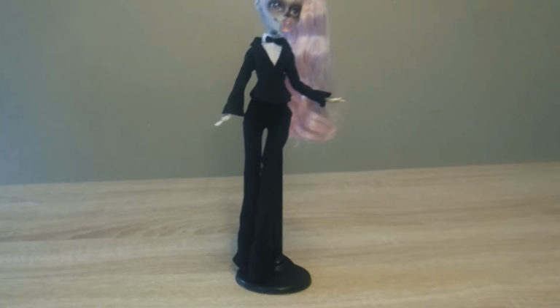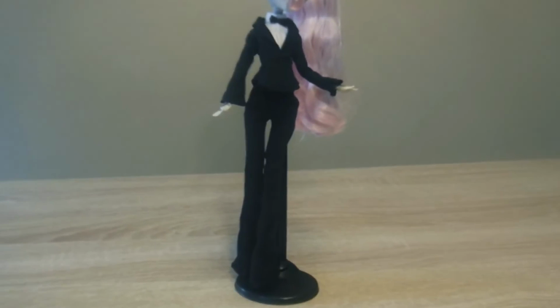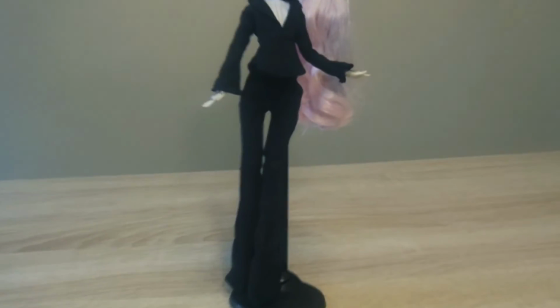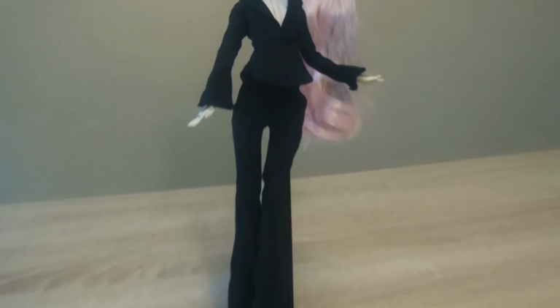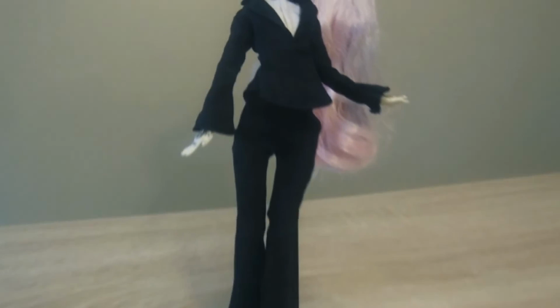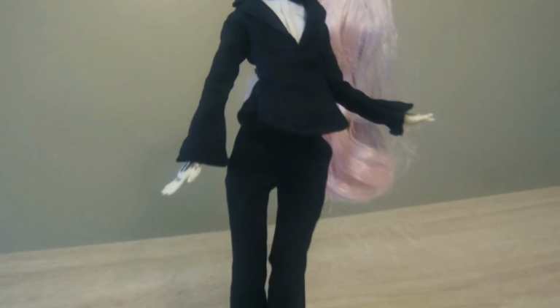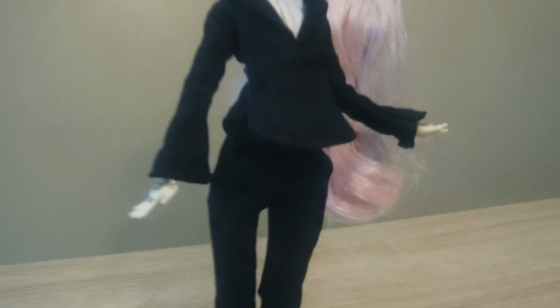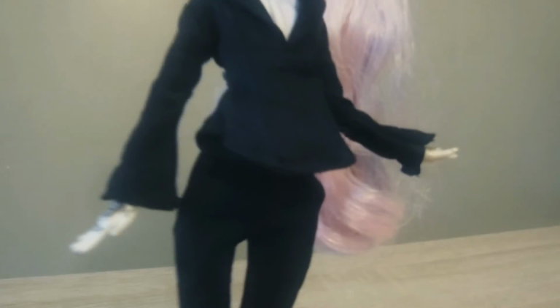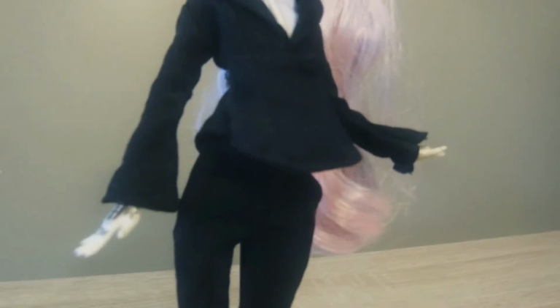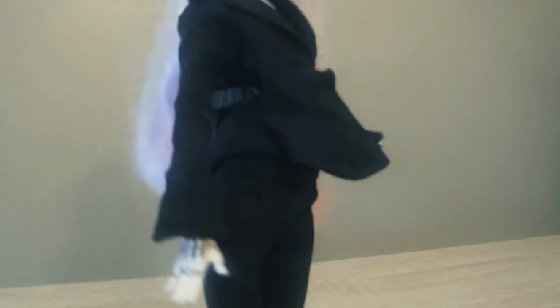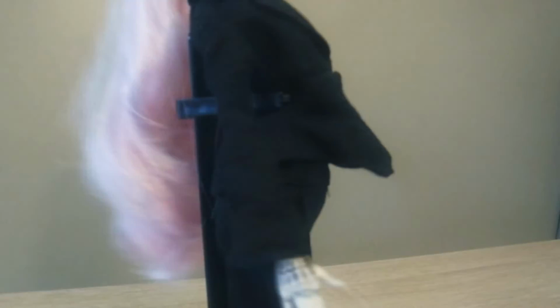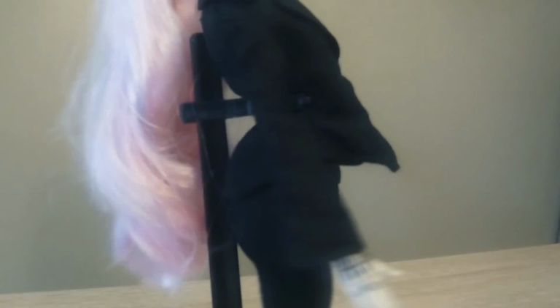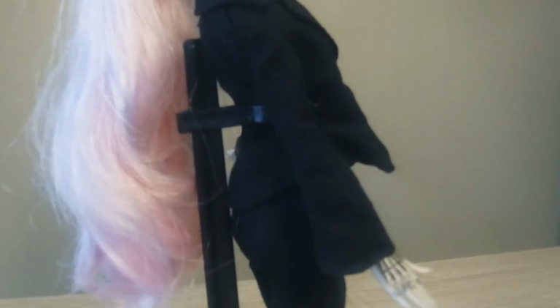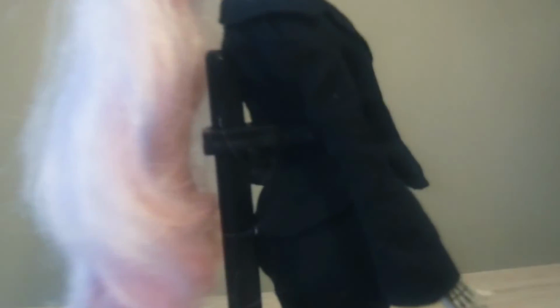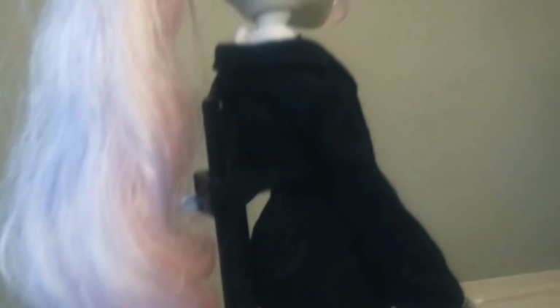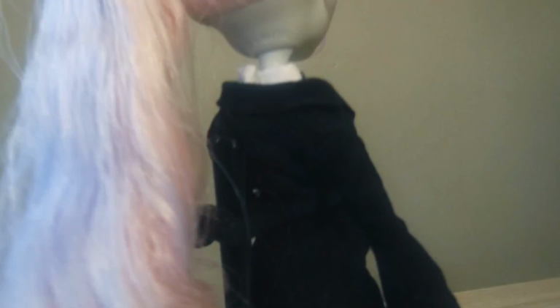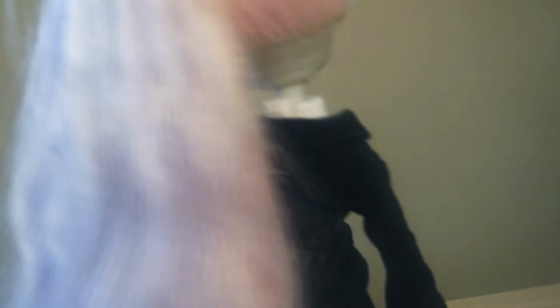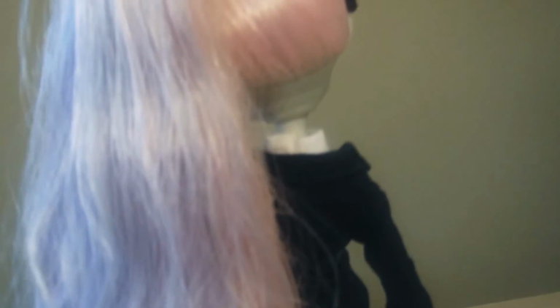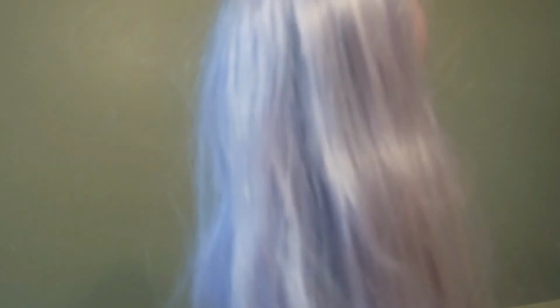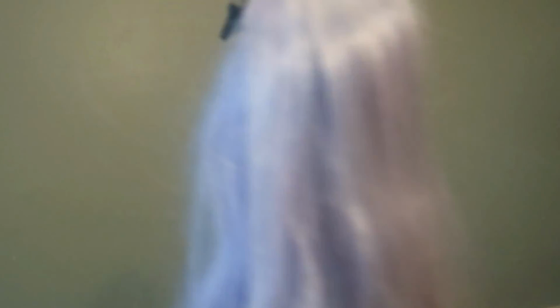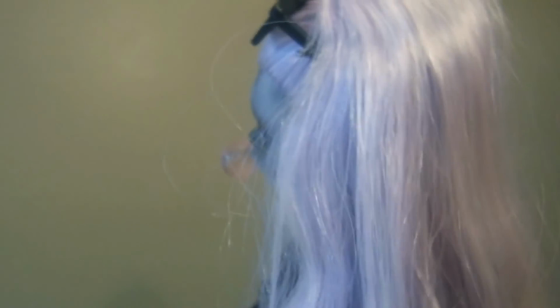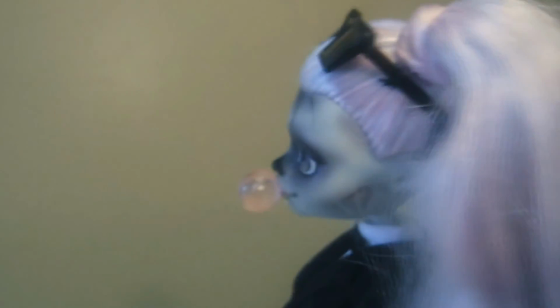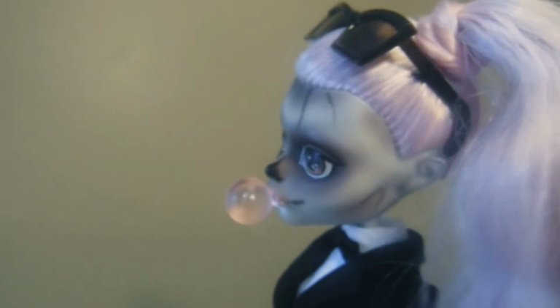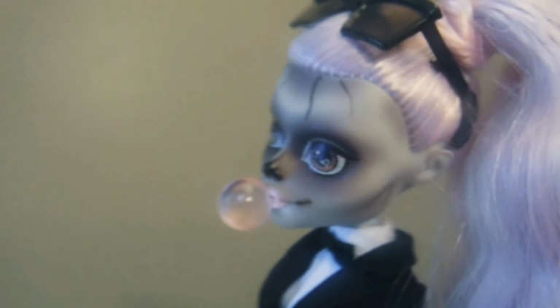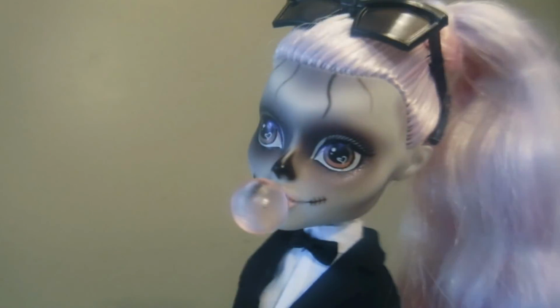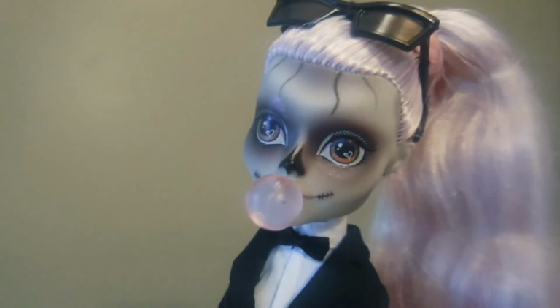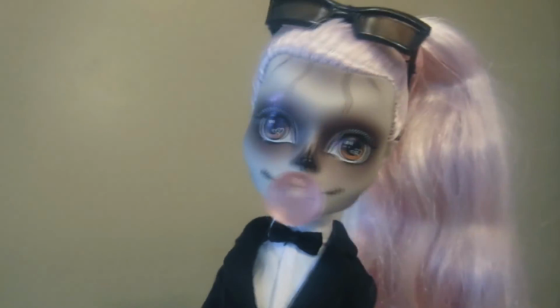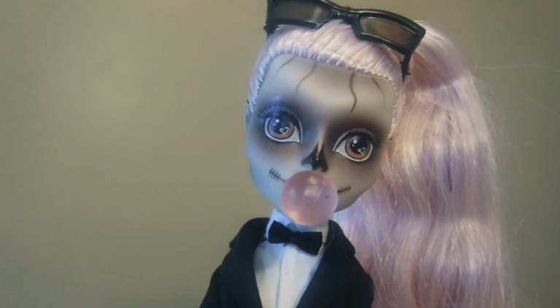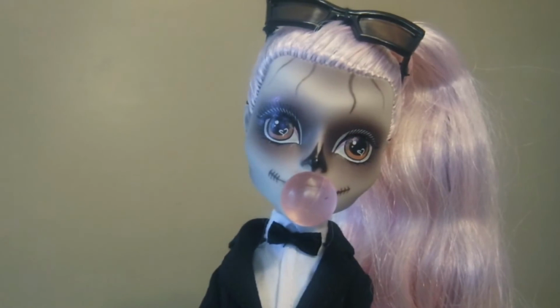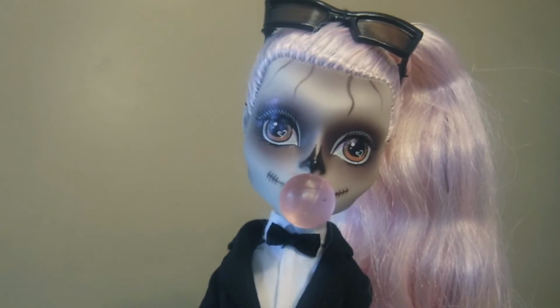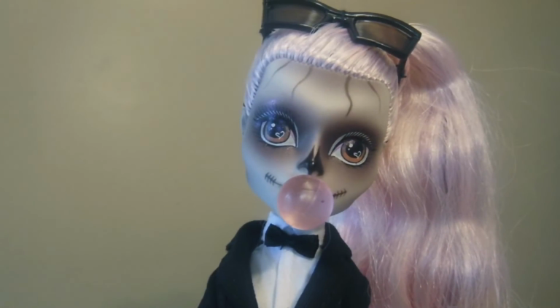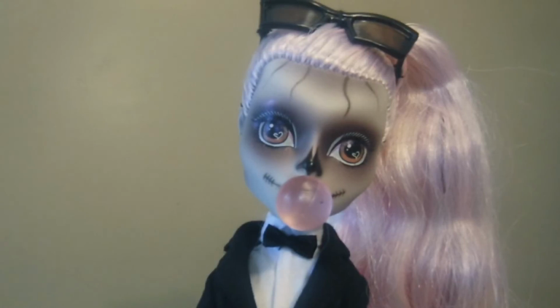Even with these issues, I'm still happy to have her in my Gaga collection. I think she's a great doll to have, and I can't wait to see what else Monster High has for us this year. So happy 2017, everyone, and have a good day!